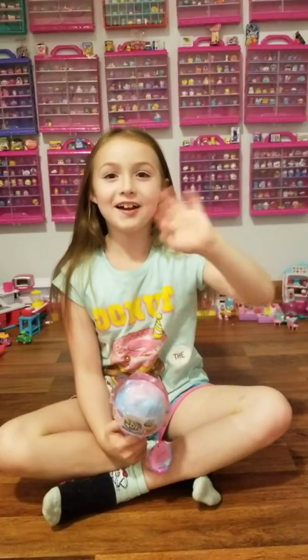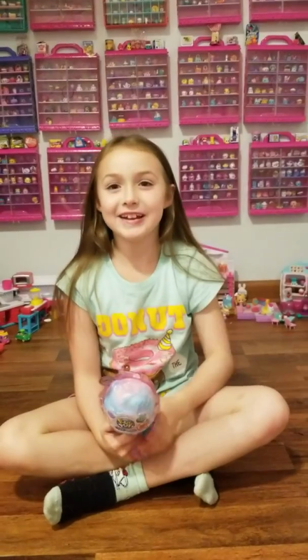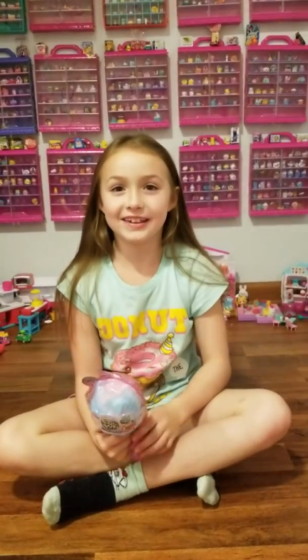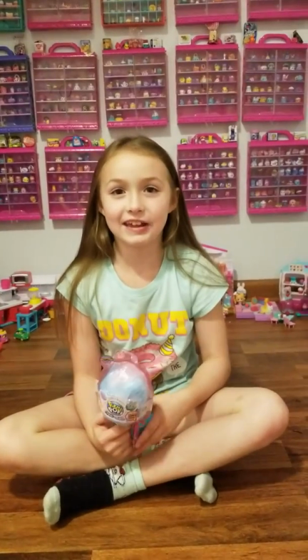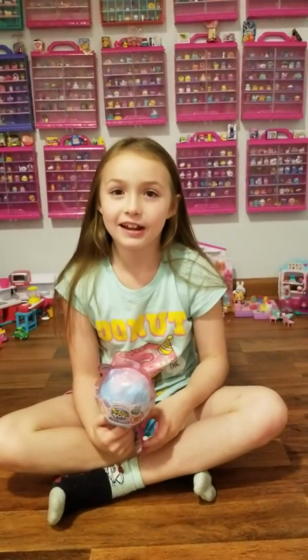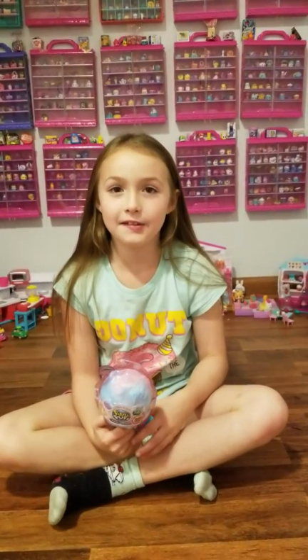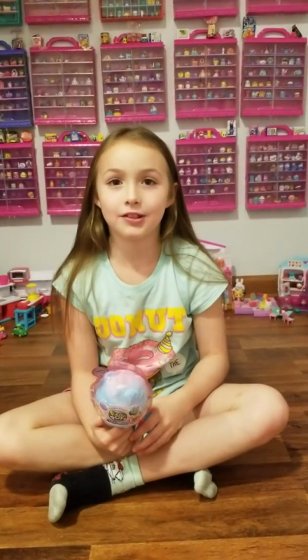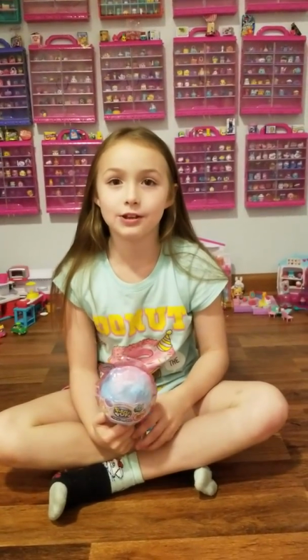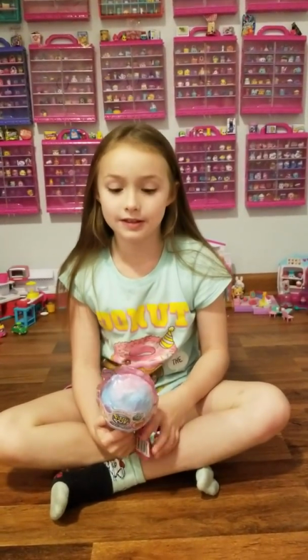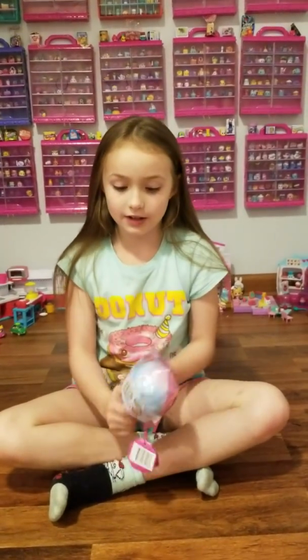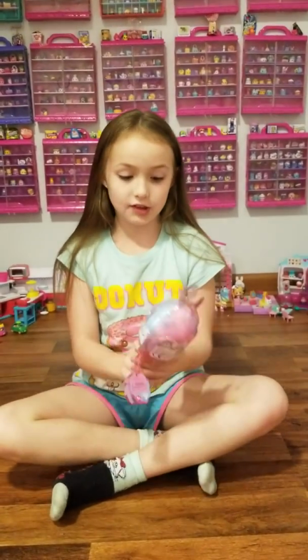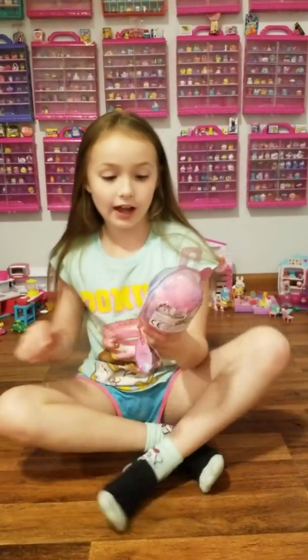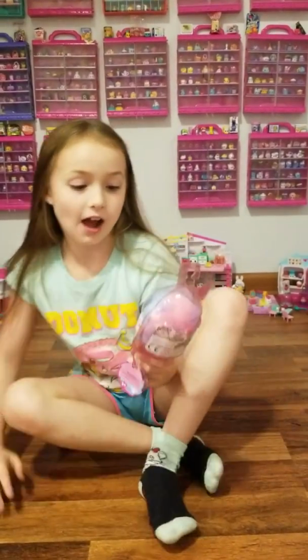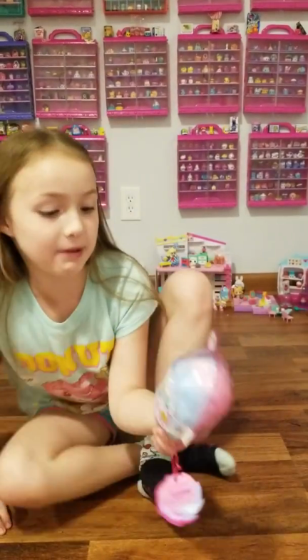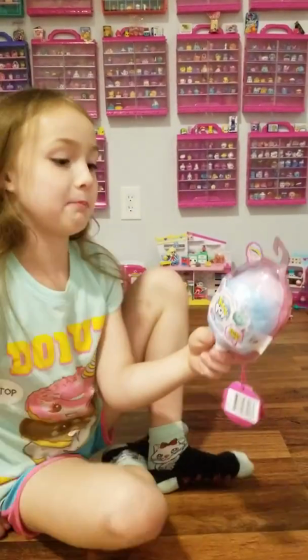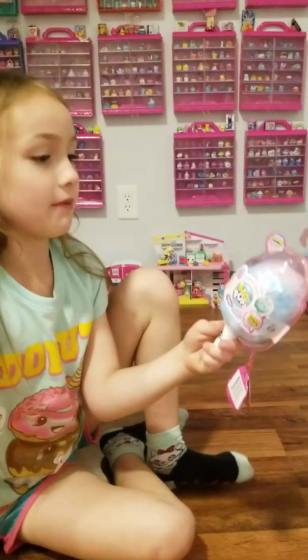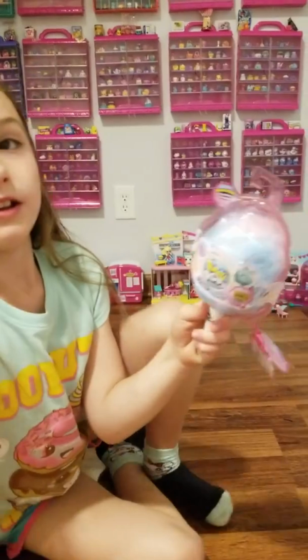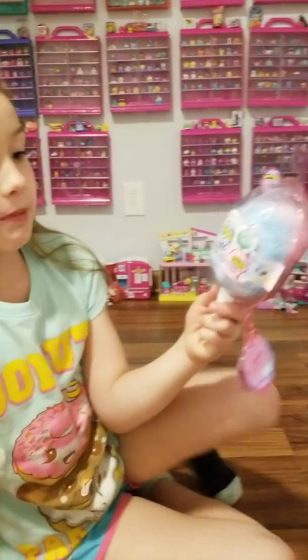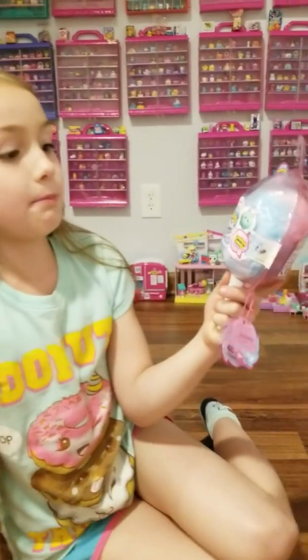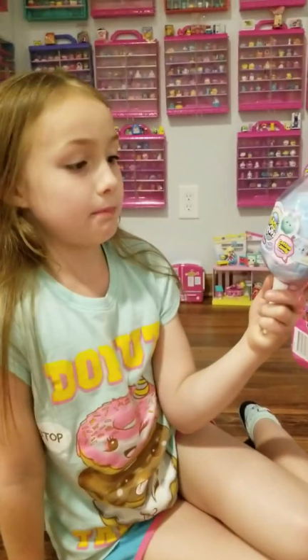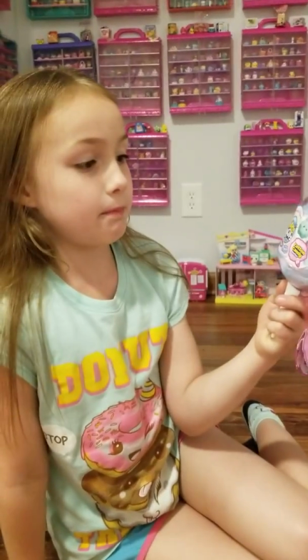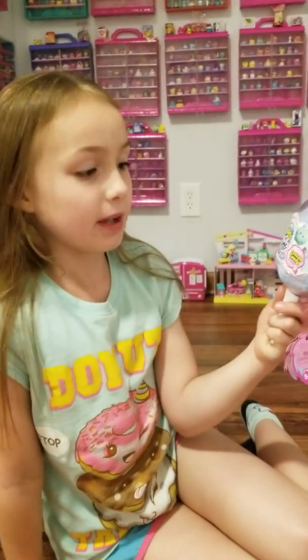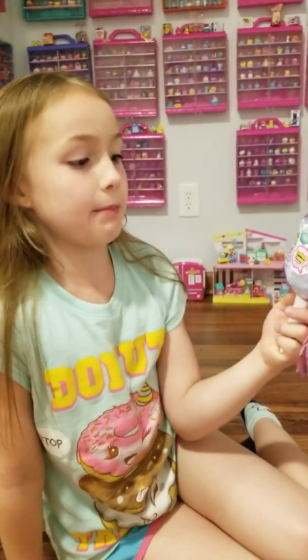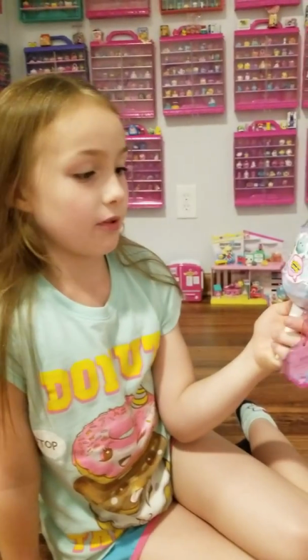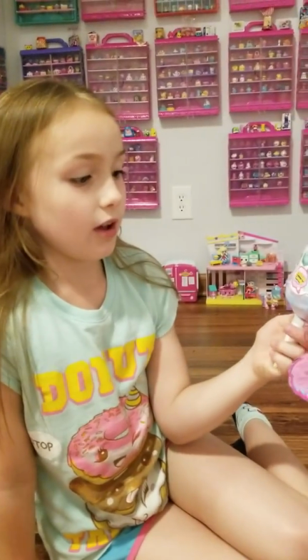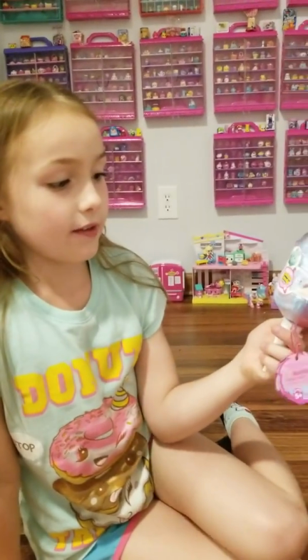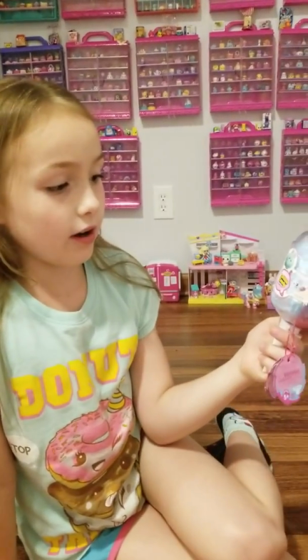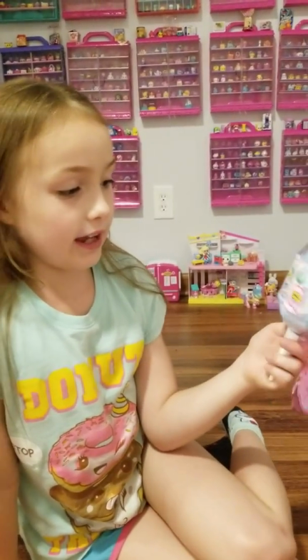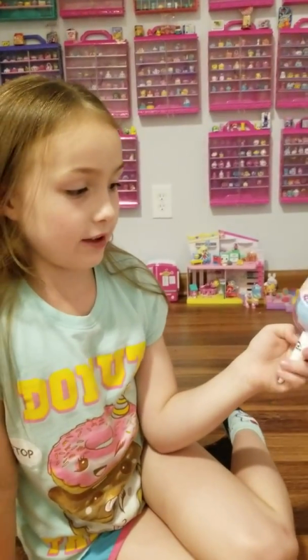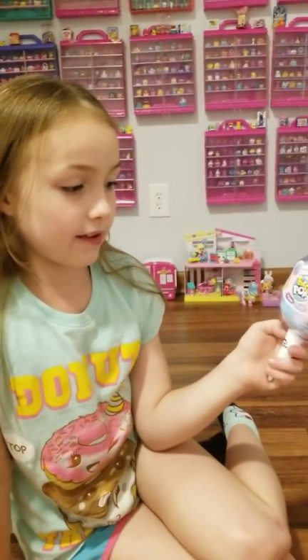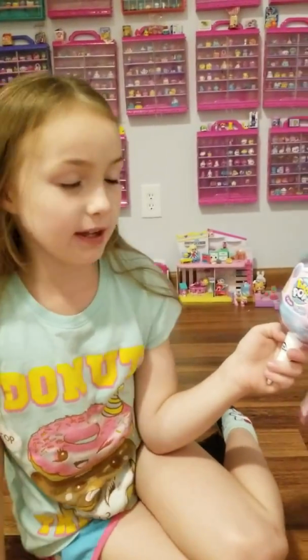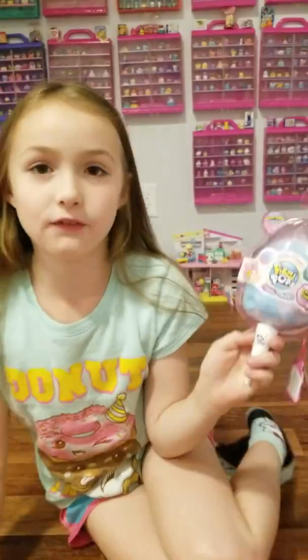Hello, it's Kiera and this is my toy of the day. Today I got a Pikmi Pops — it's a cotton candy series. It's a Pikmi Flip.